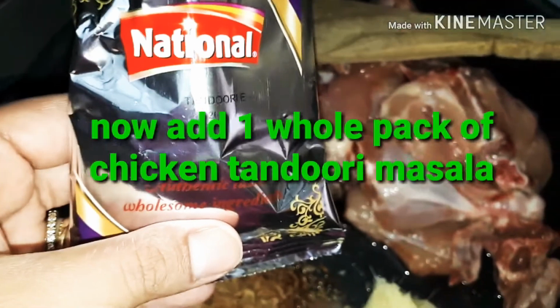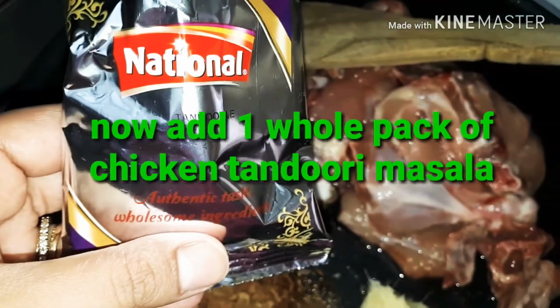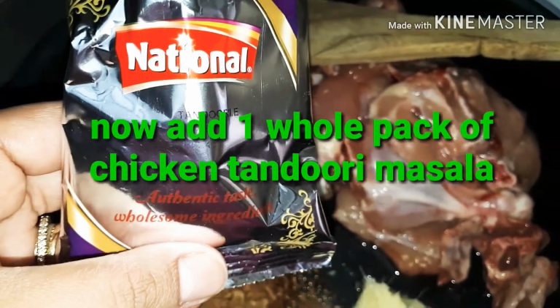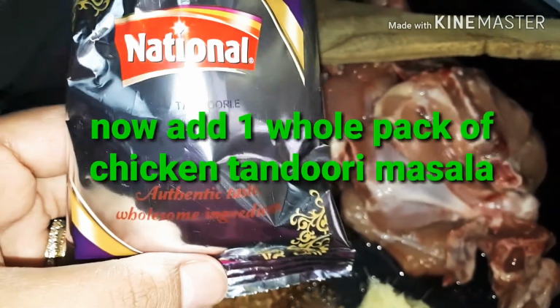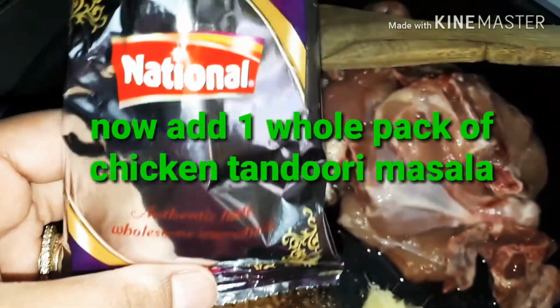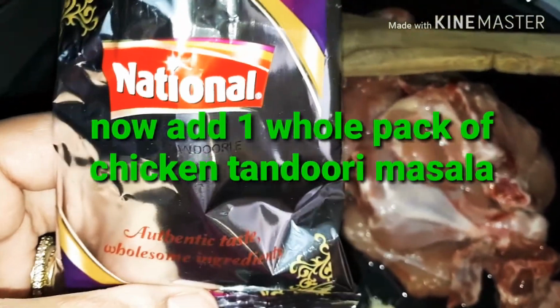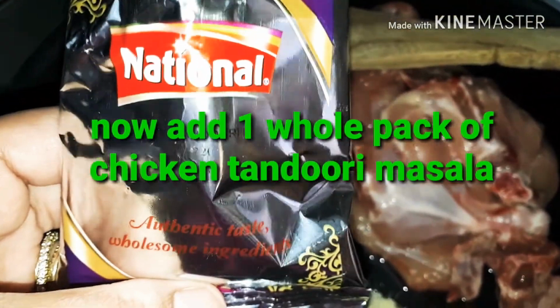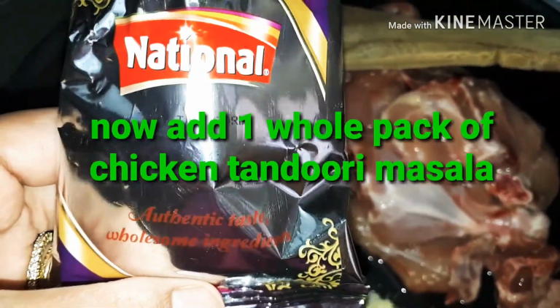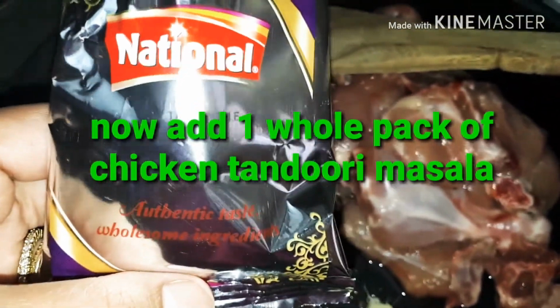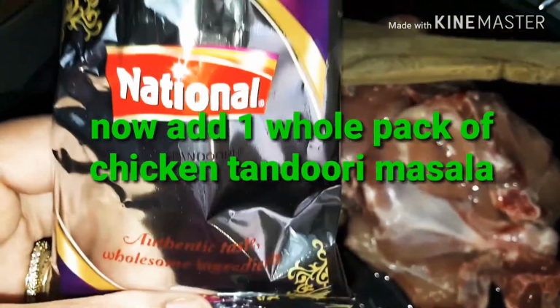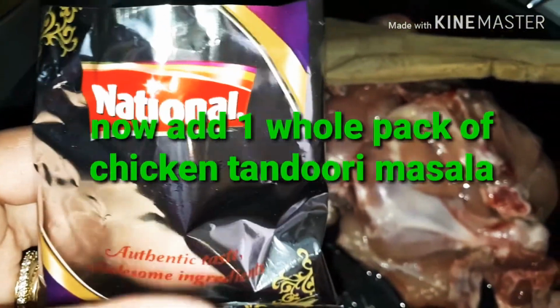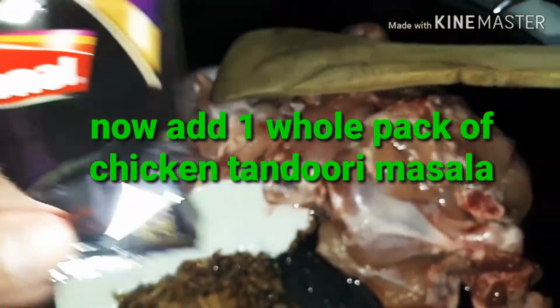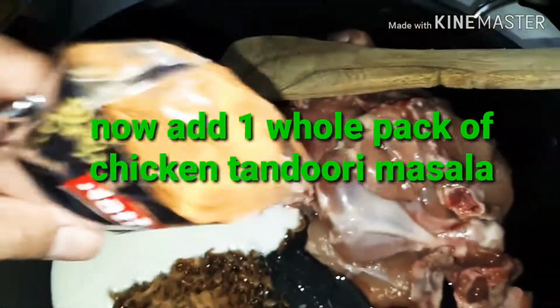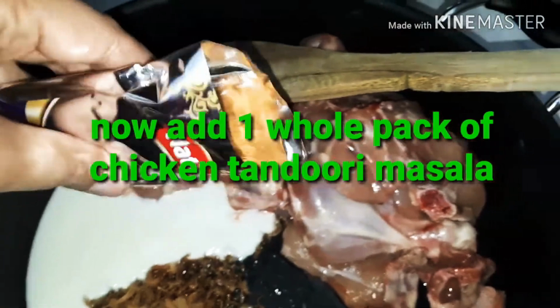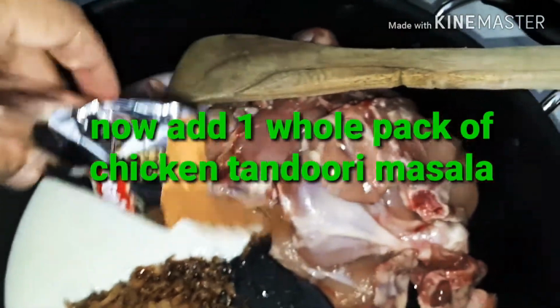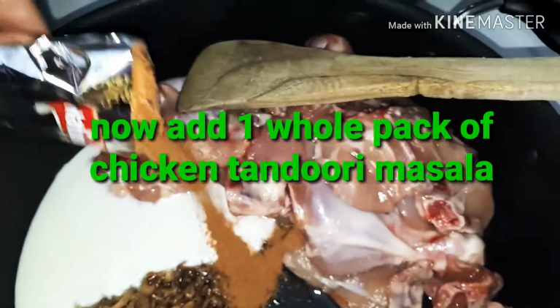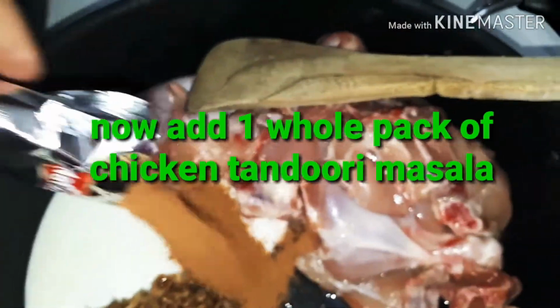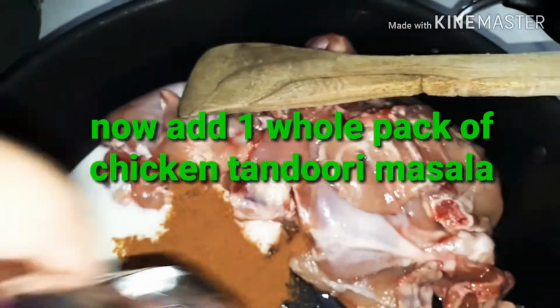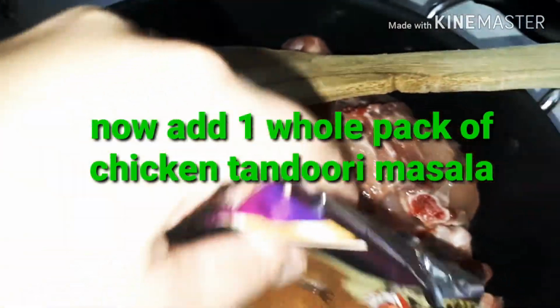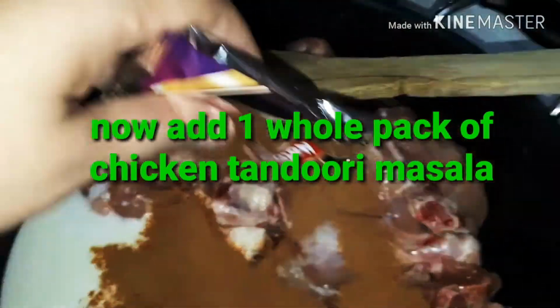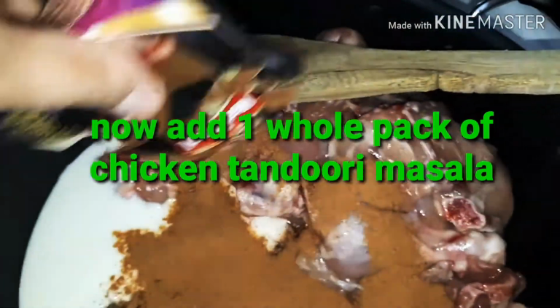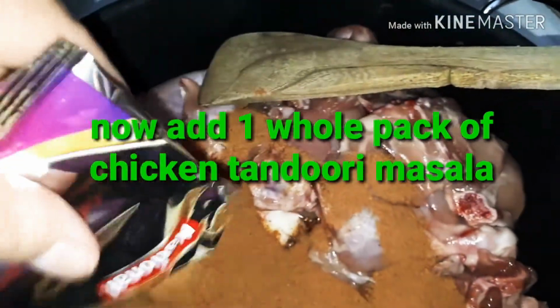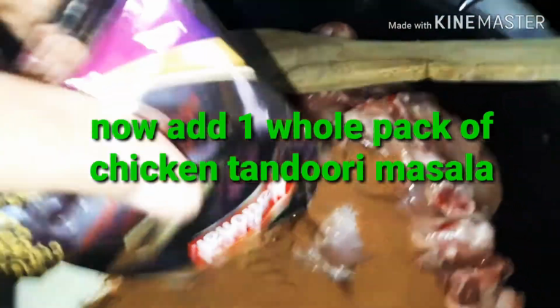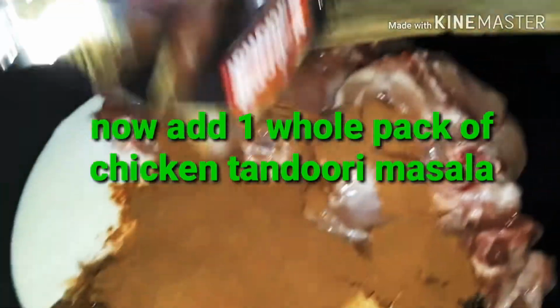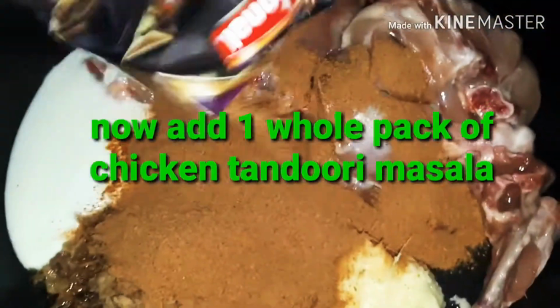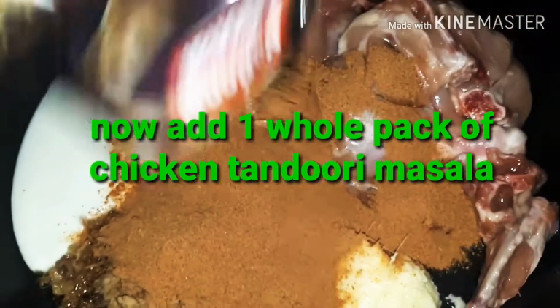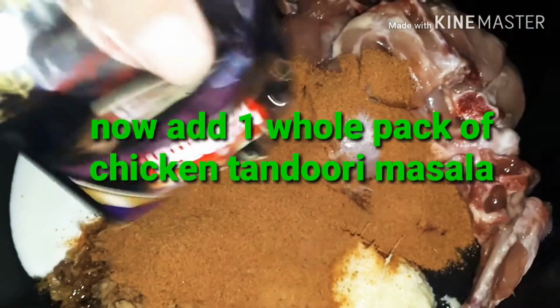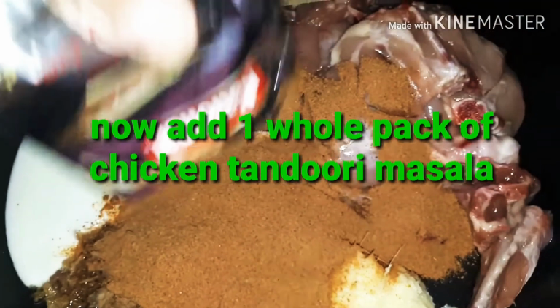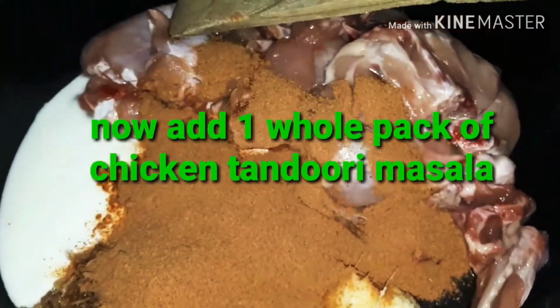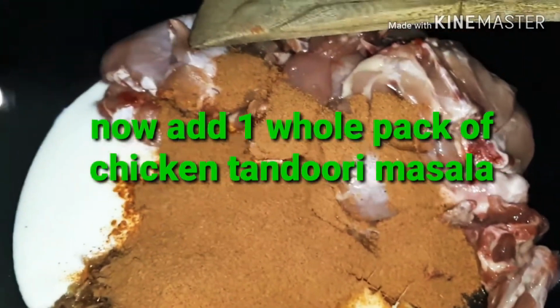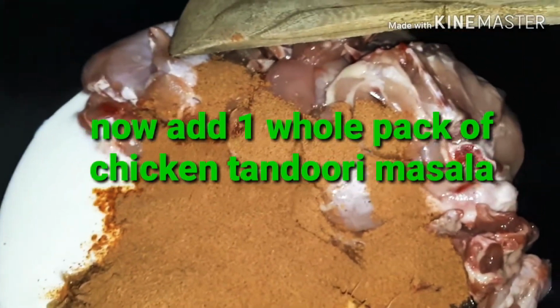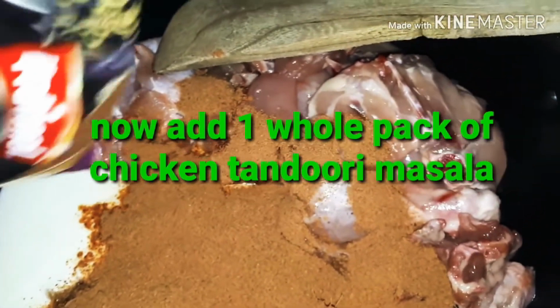I'll be using the whole pack because we like it spicy, so I'm just adding the spice pack and salt — no other spices beside these two: the salt and the spice mix.